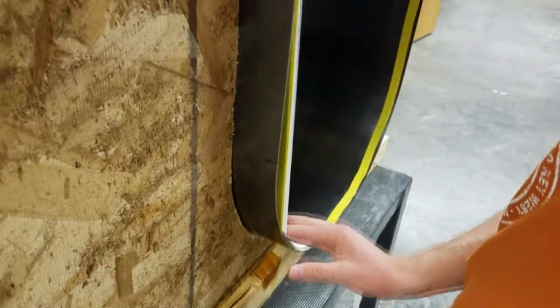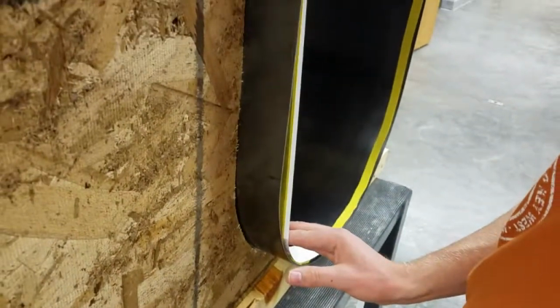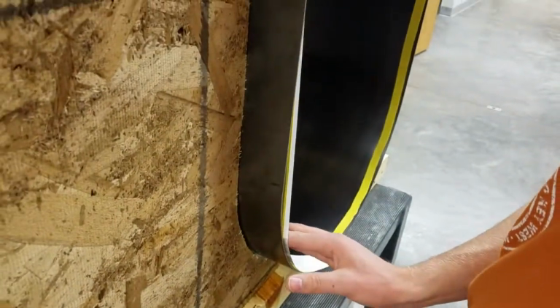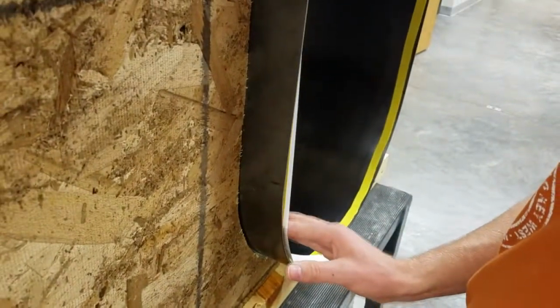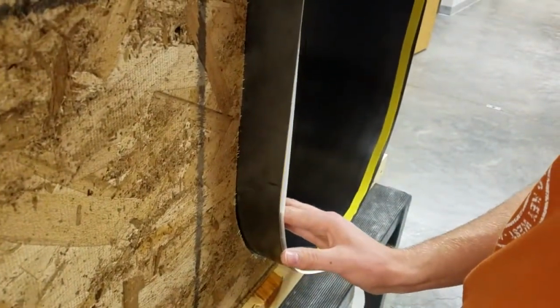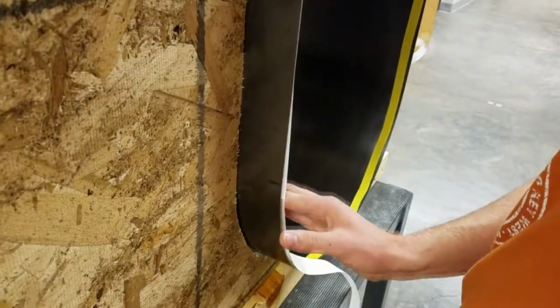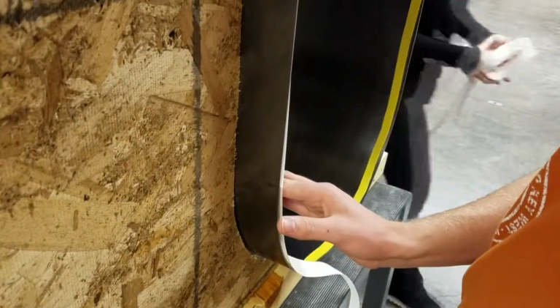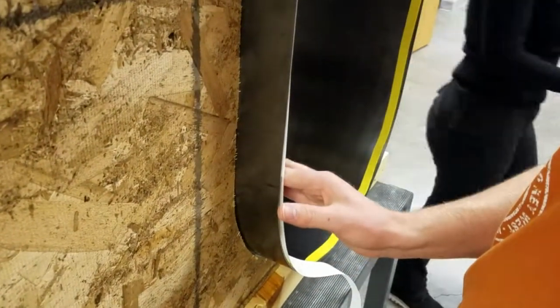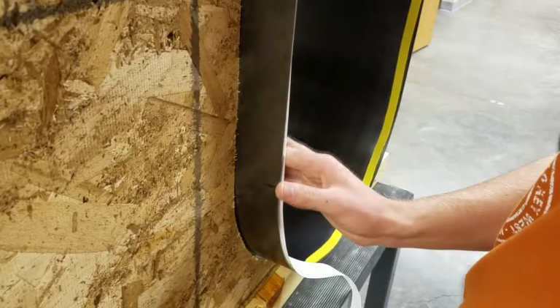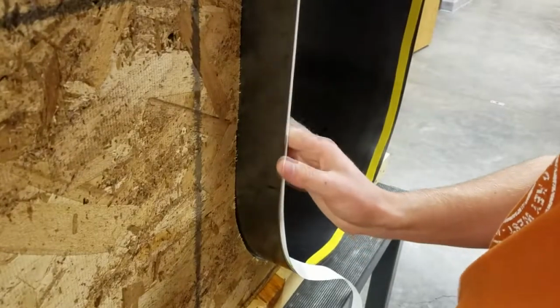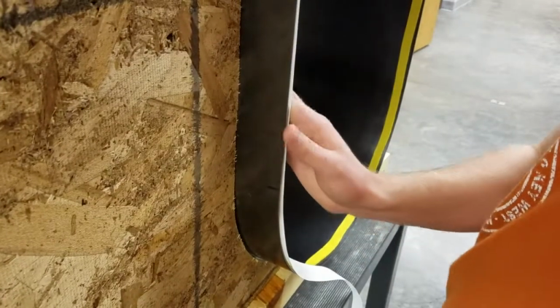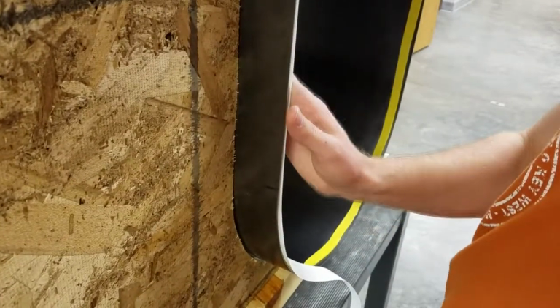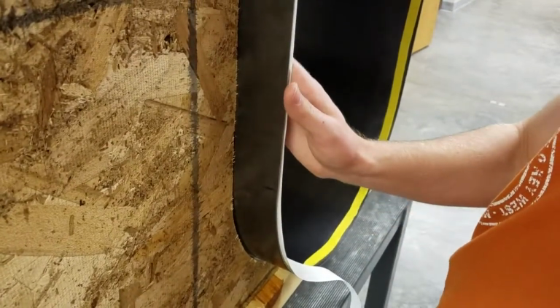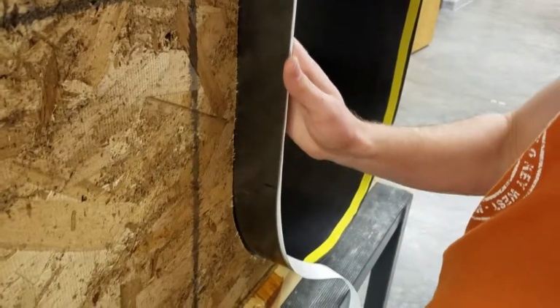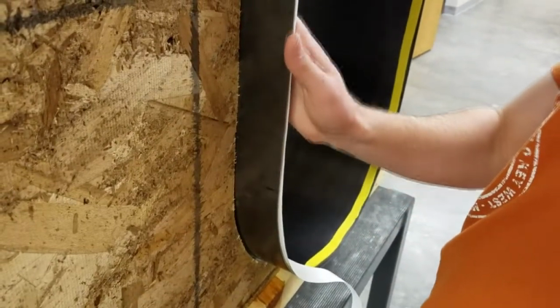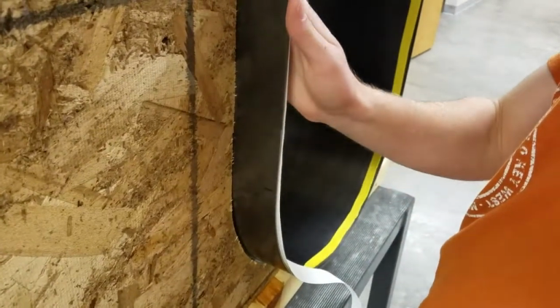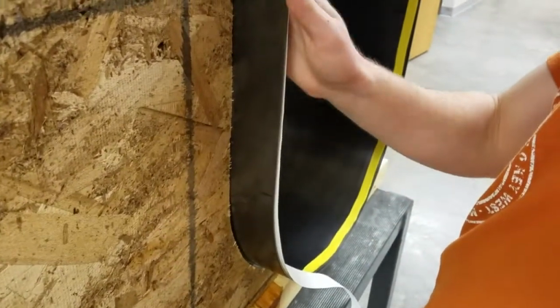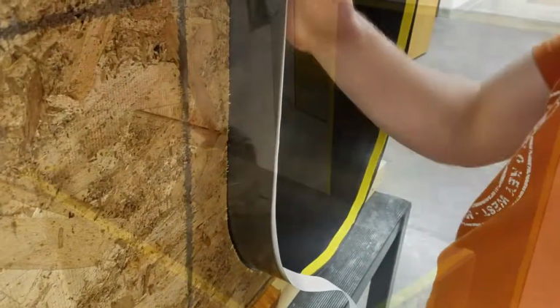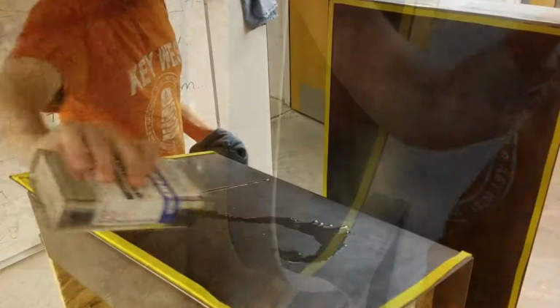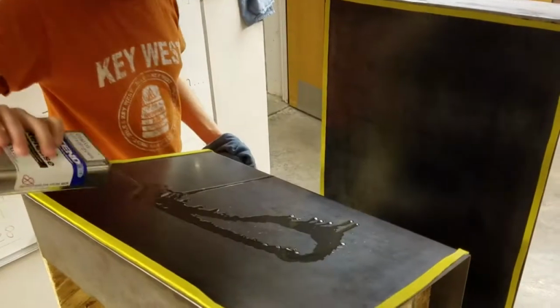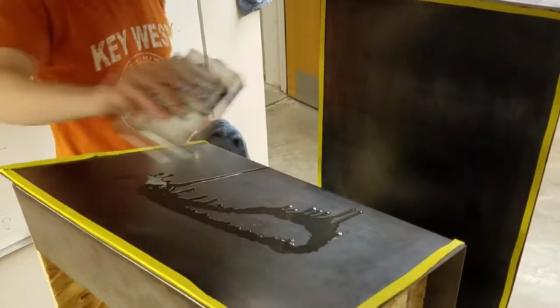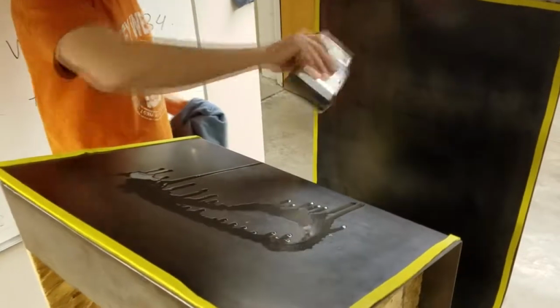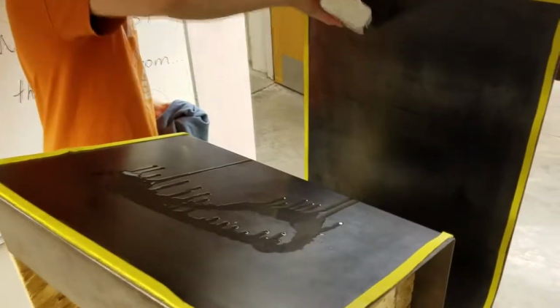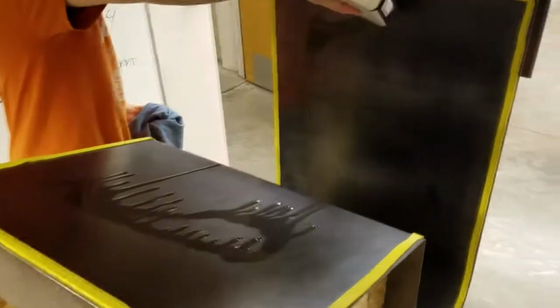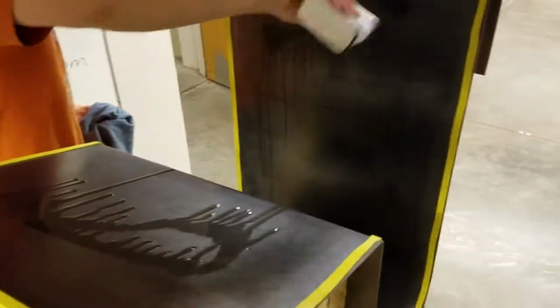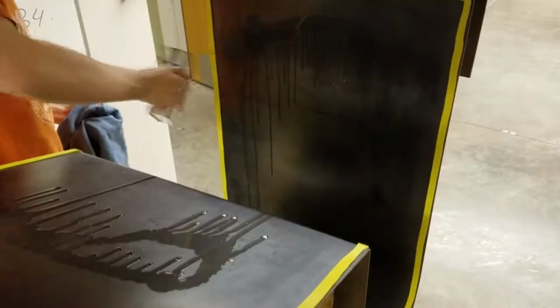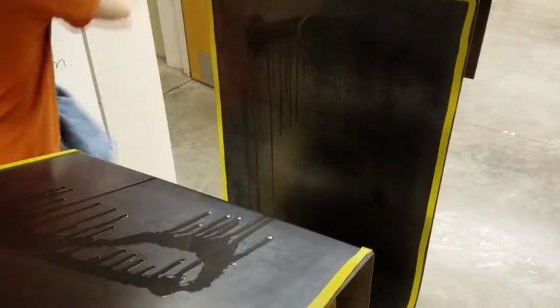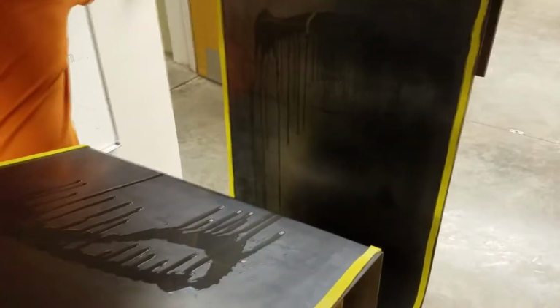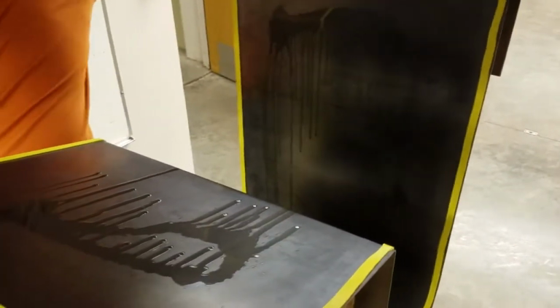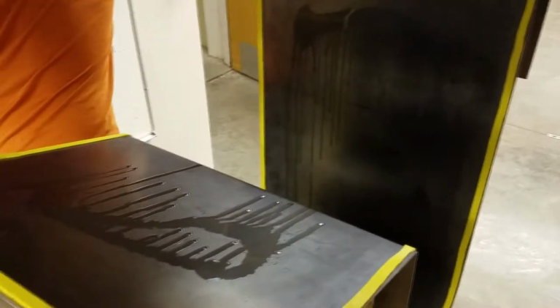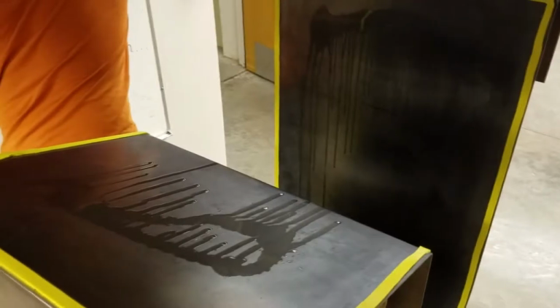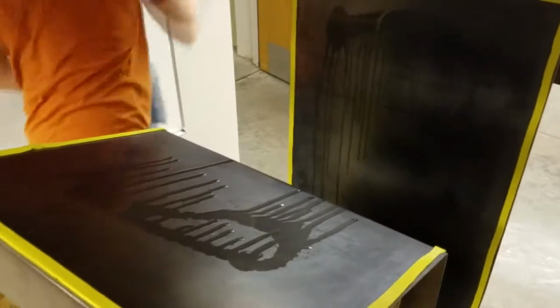First, tacky tape was applied to the perimeter of the steel mold. Next, a chemical release agent was applied to the surface of the tool. Three coats were applied.